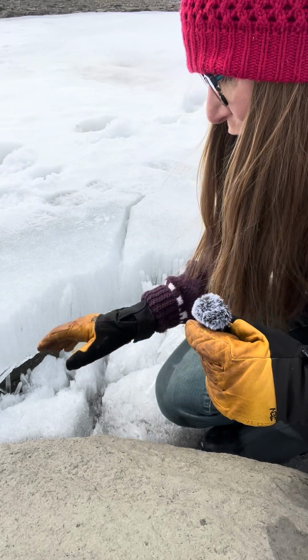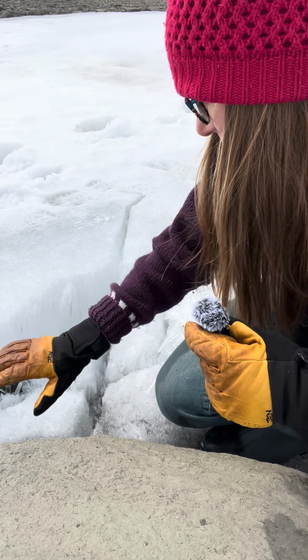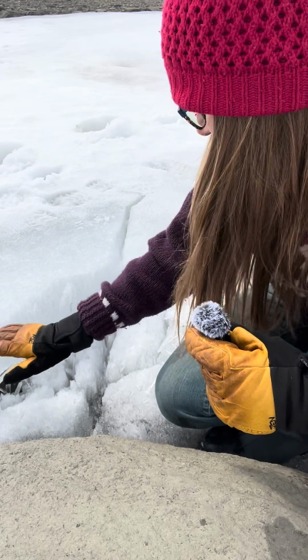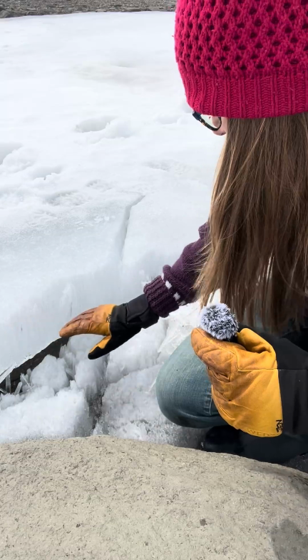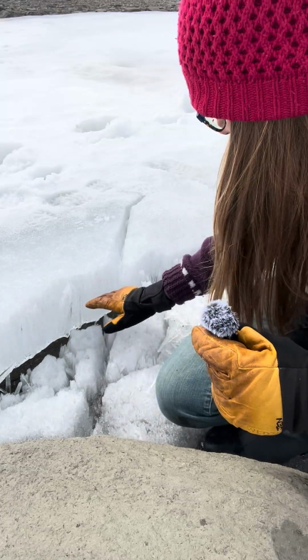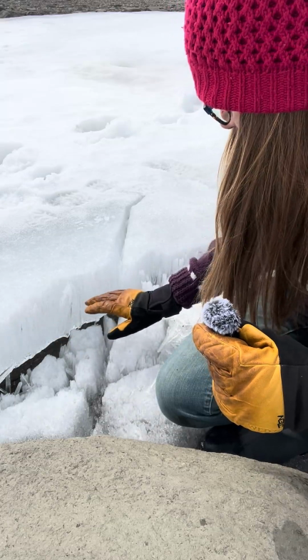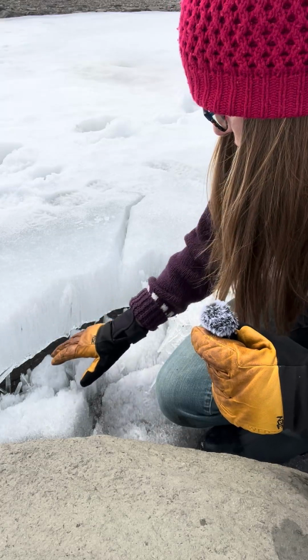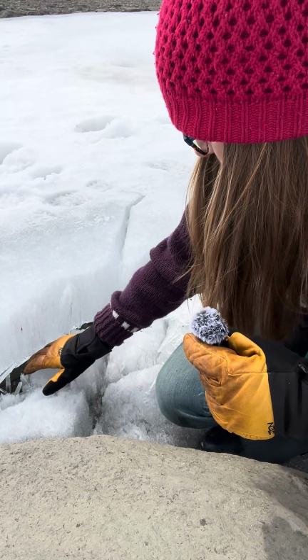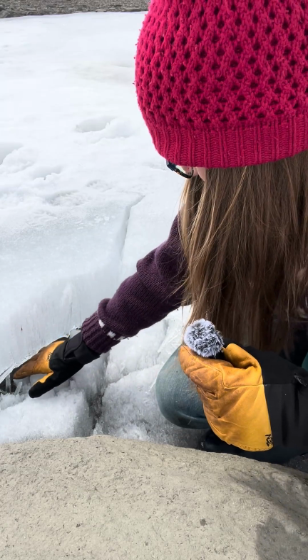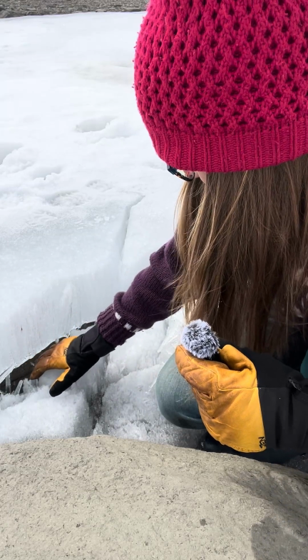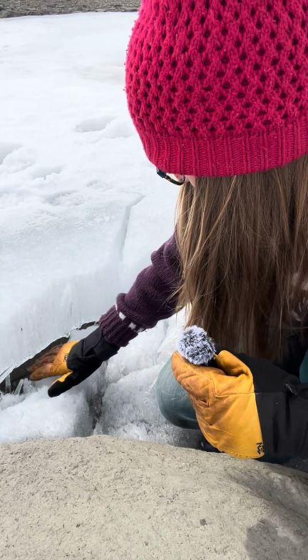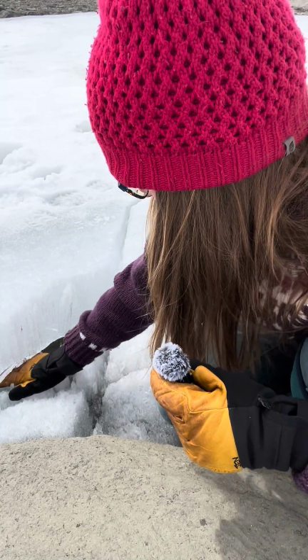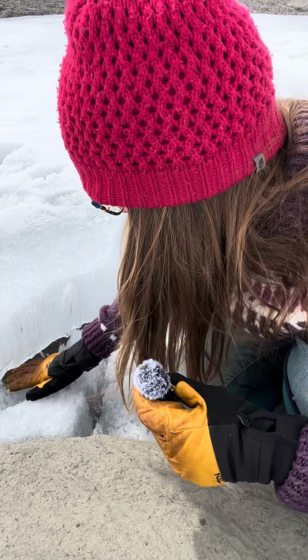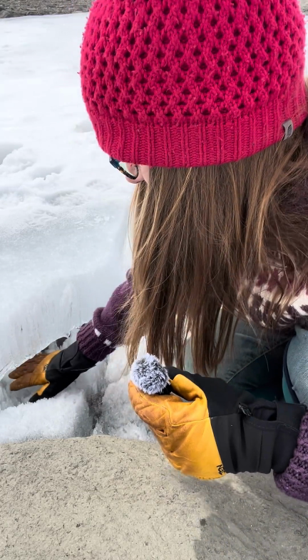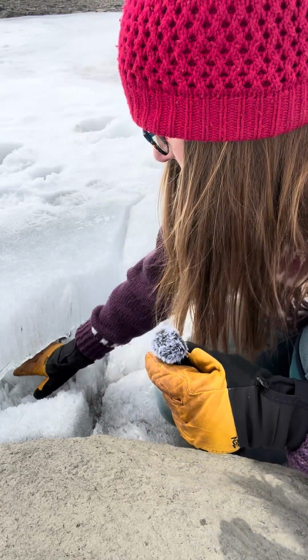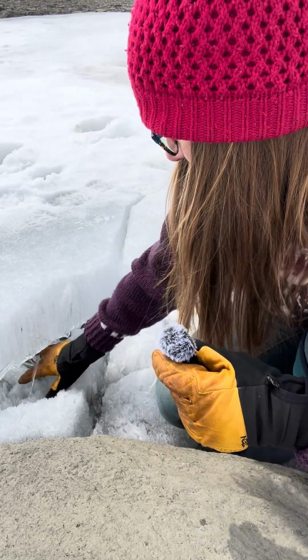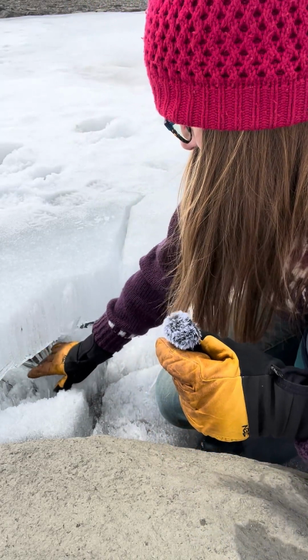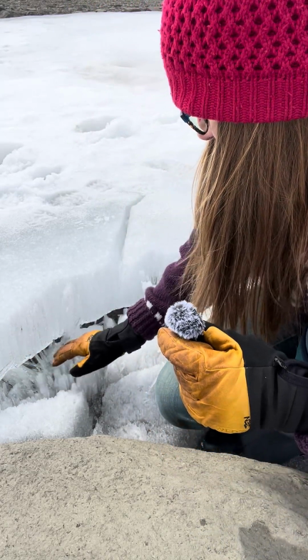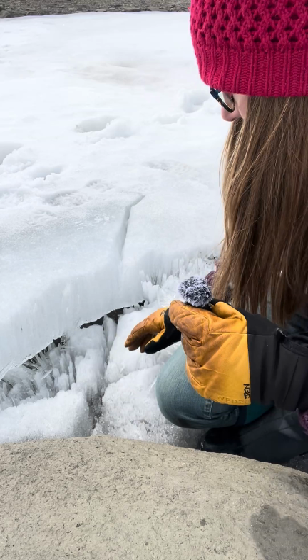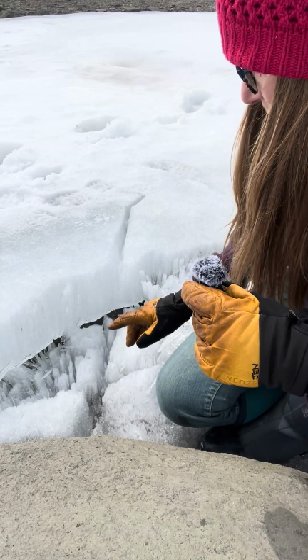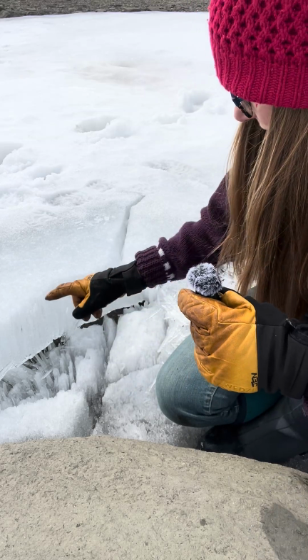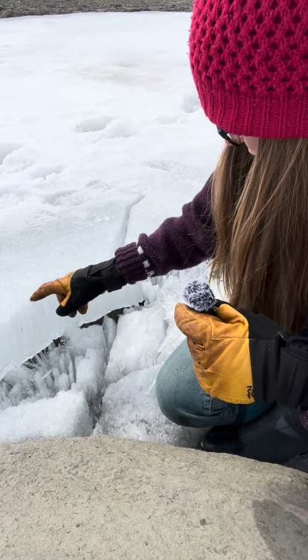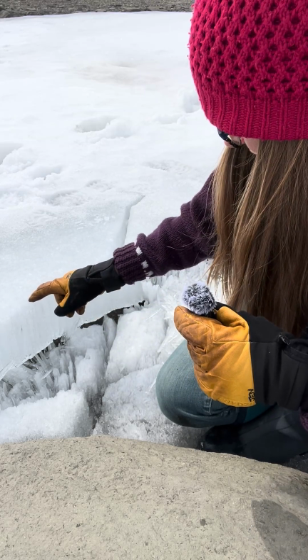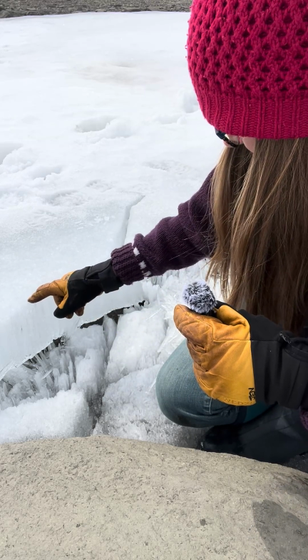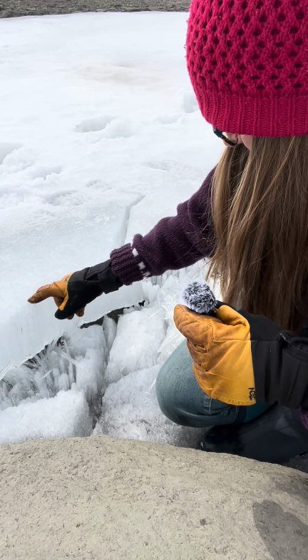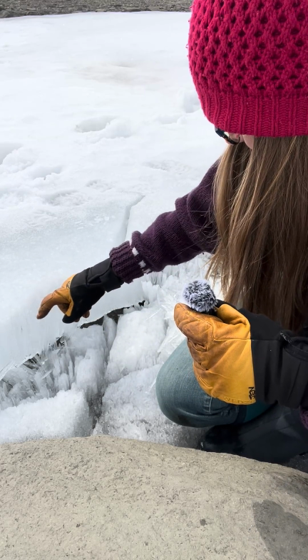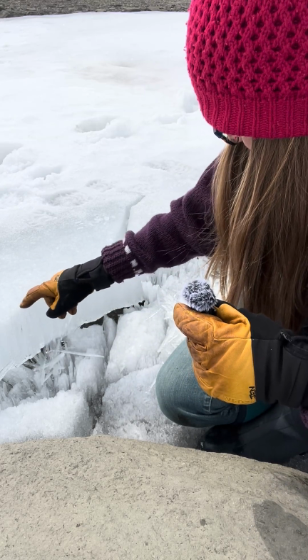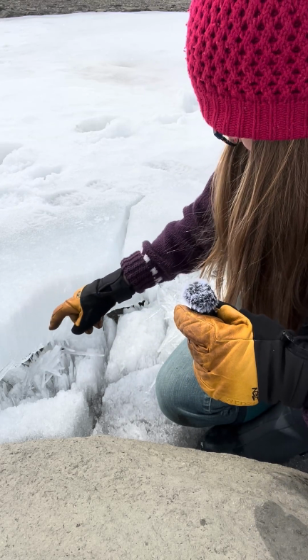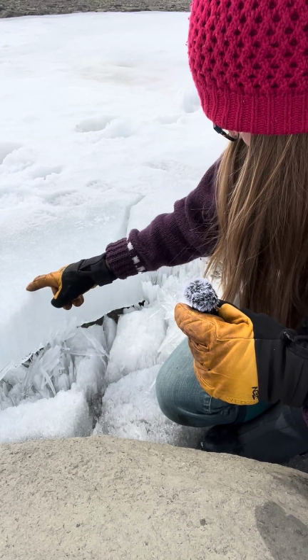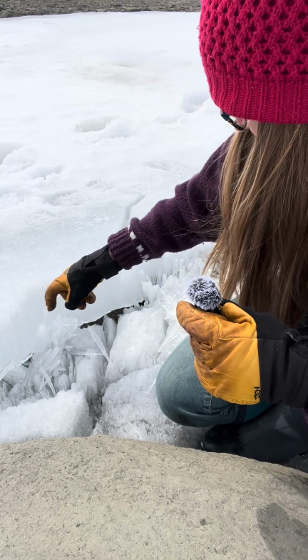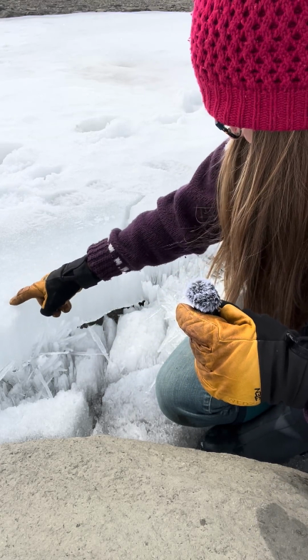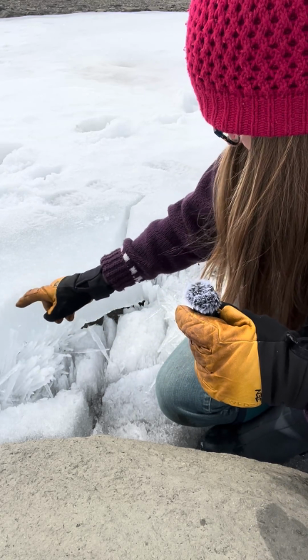This is the thick layer of ice that was sitting on top of the water, and you can see there's a gap underneath where the water has drained out, and then as it melts it goes to these crazy crystals.